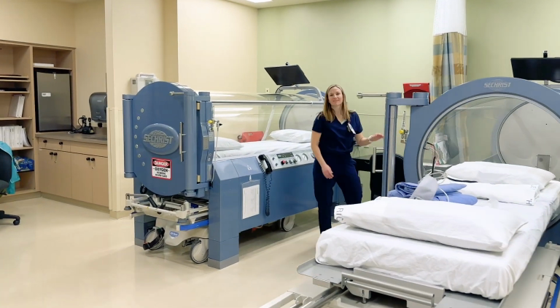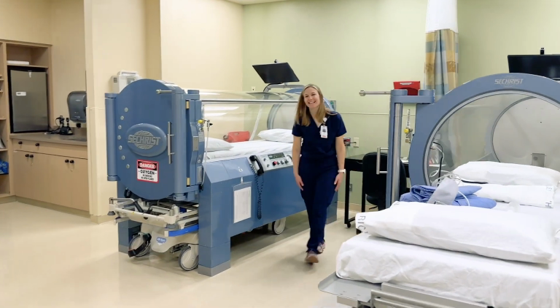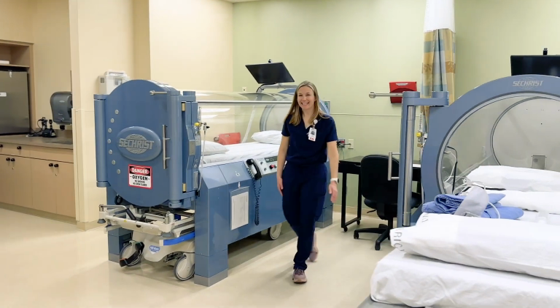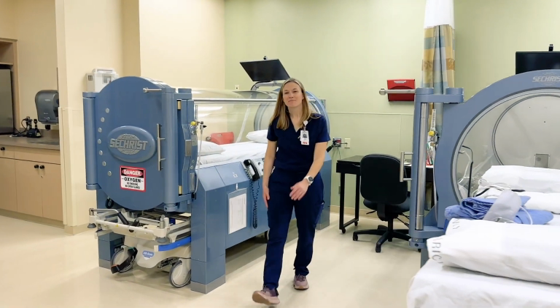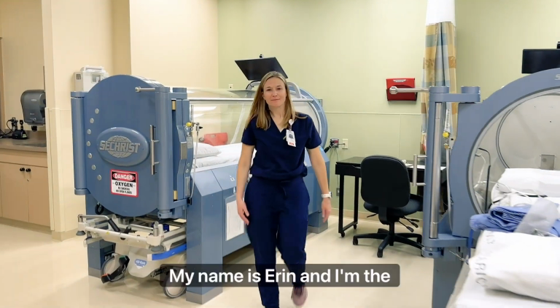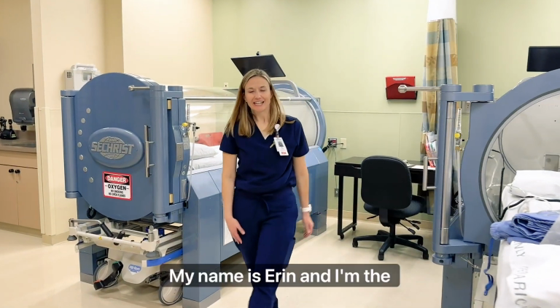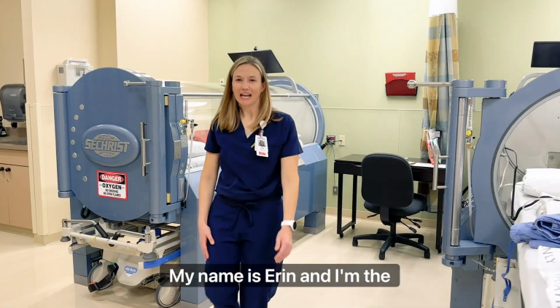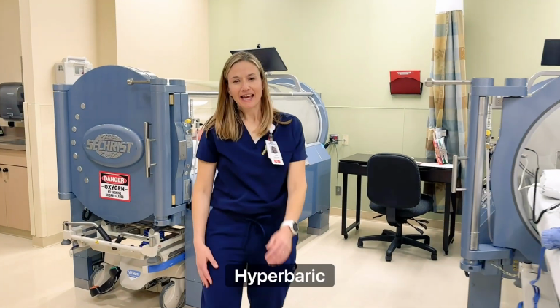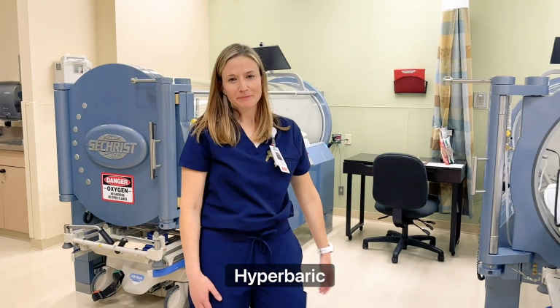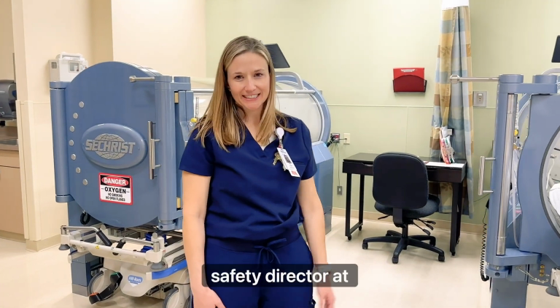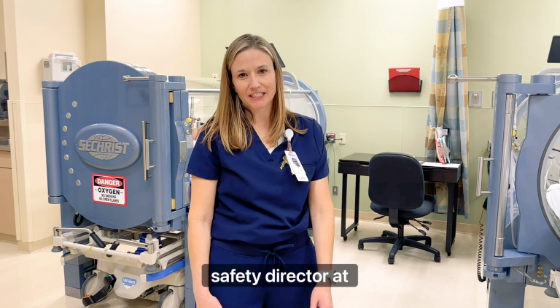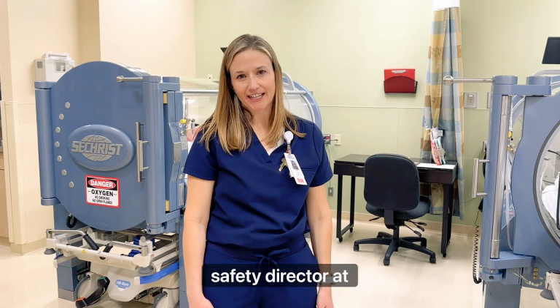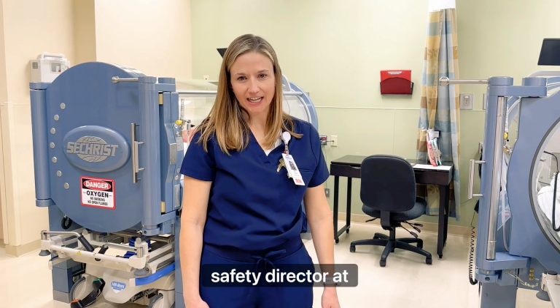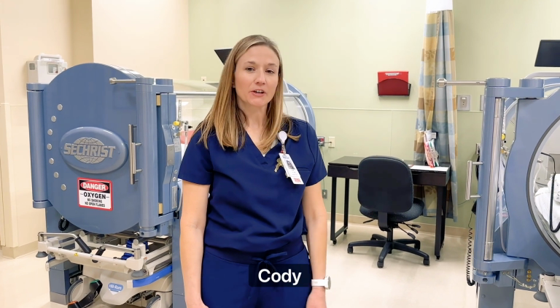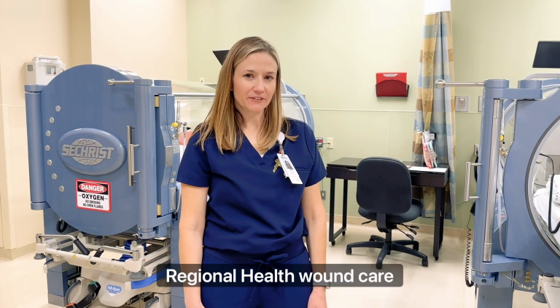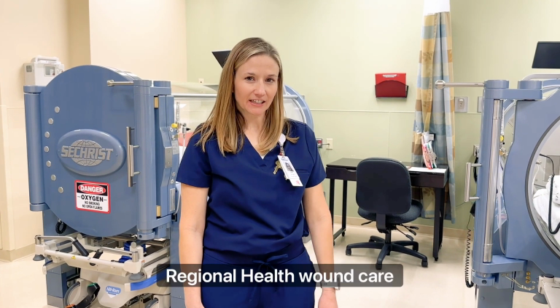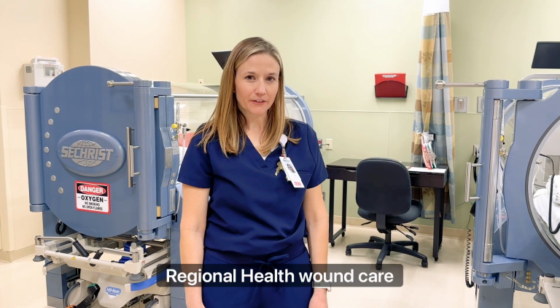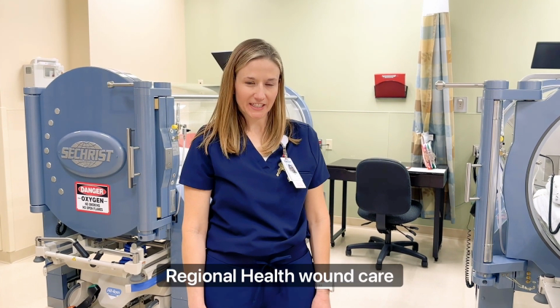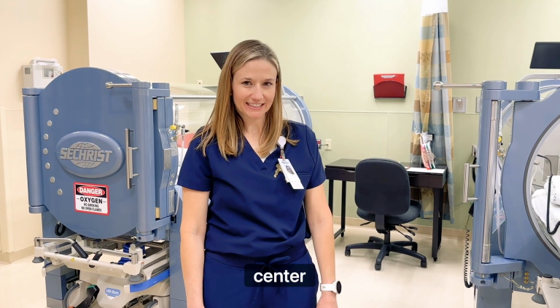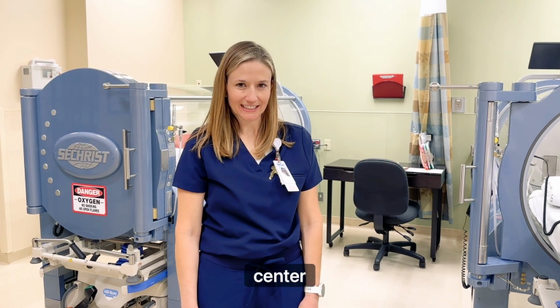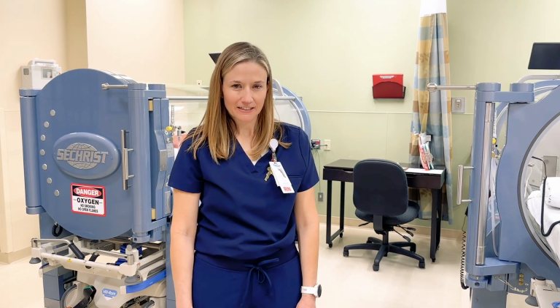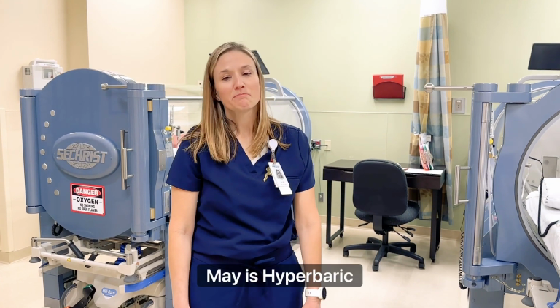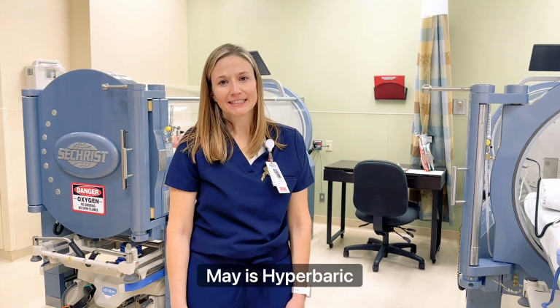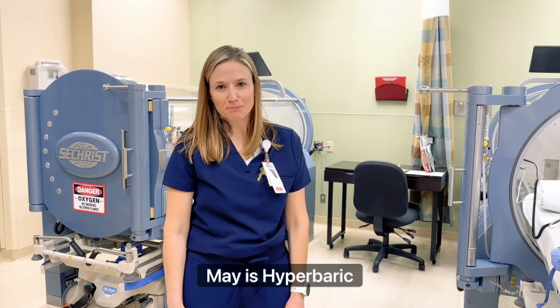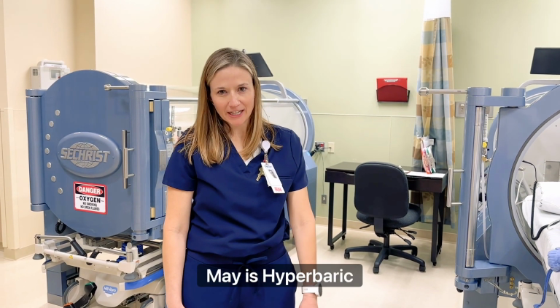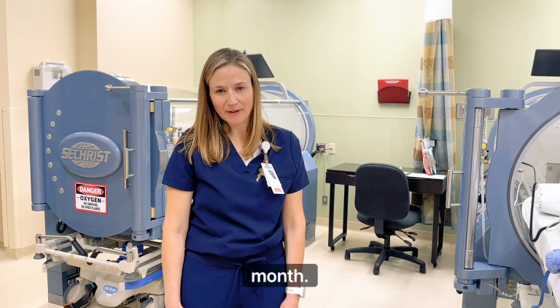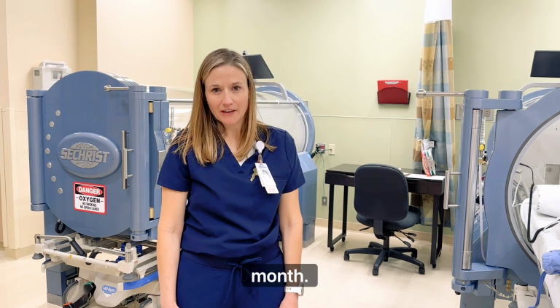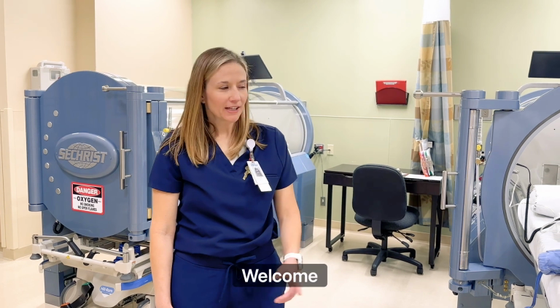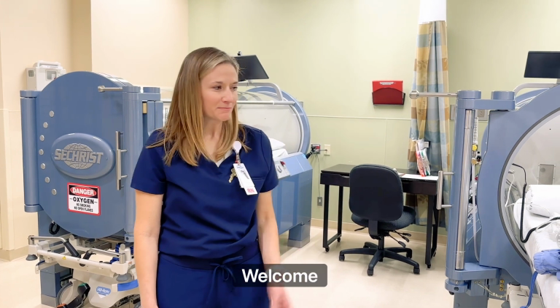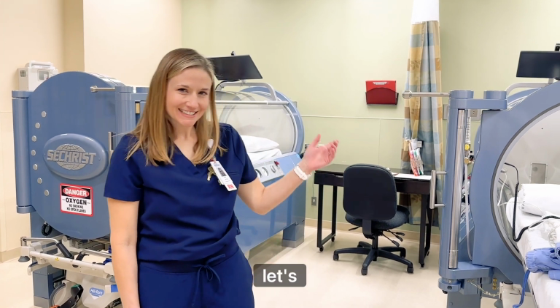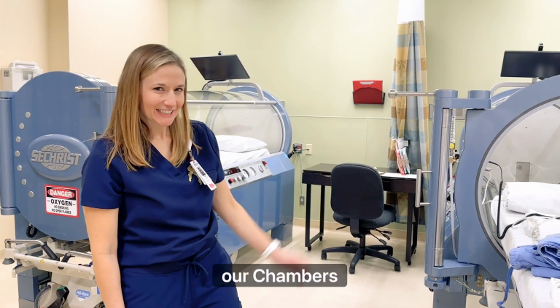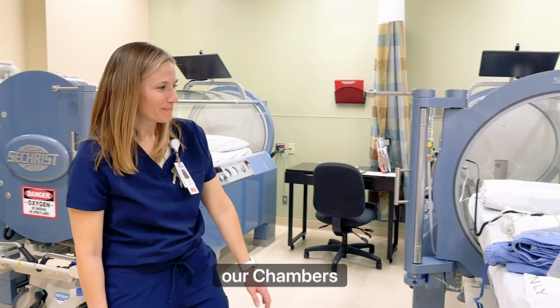Hi, my name is Erin and I'm the Hyperbaric Safety Director at Cody Regional Health Wound Care Center. May is hyperbaric month. Welcome — let's see our chambers.